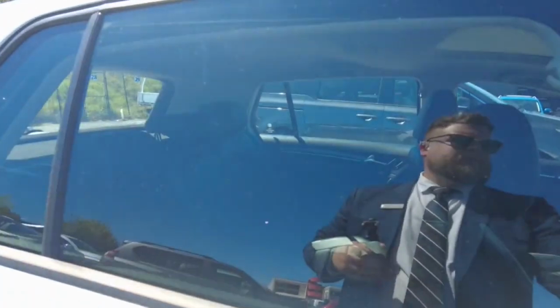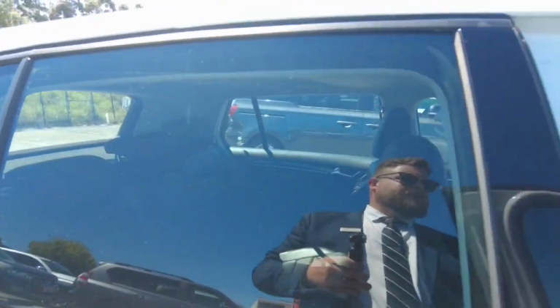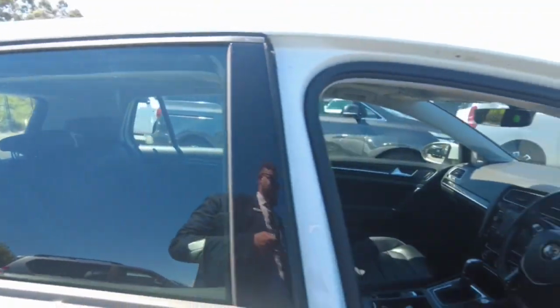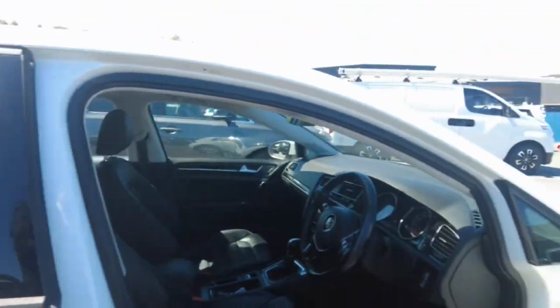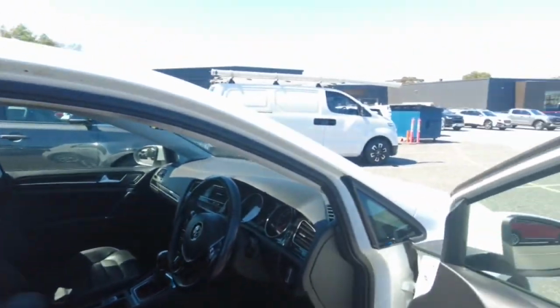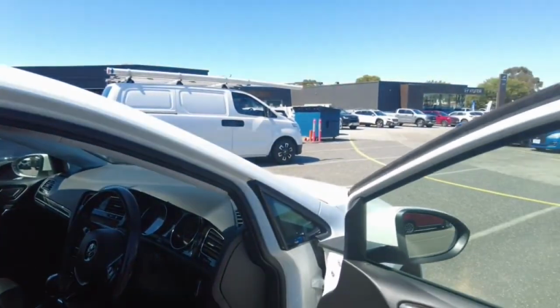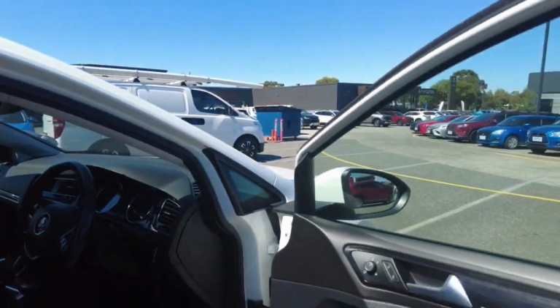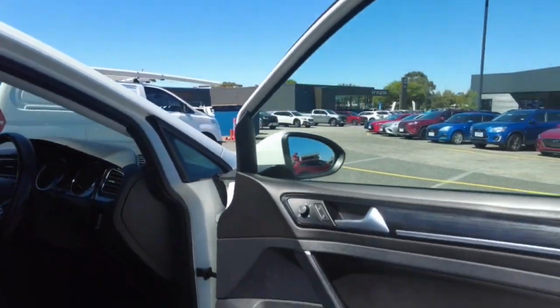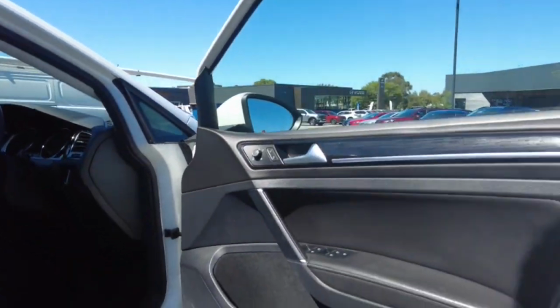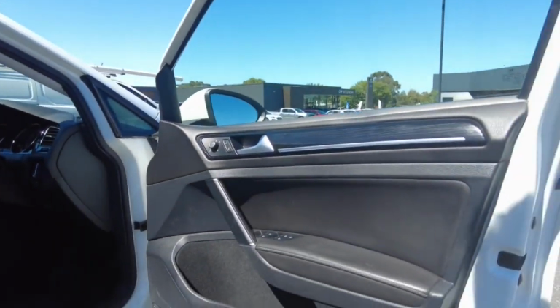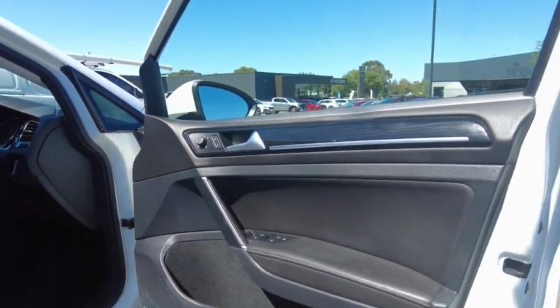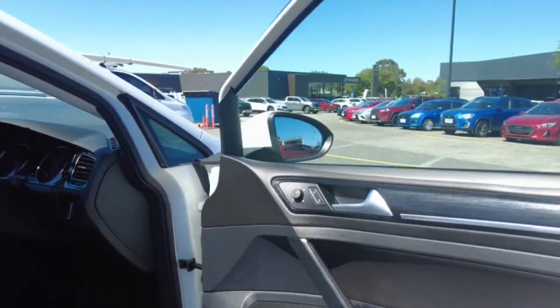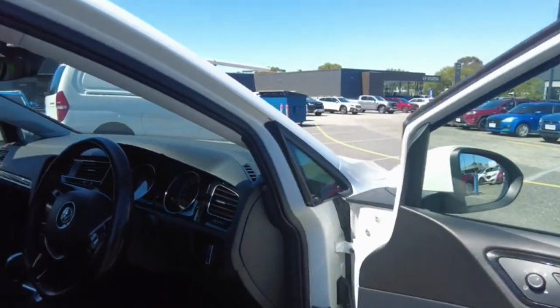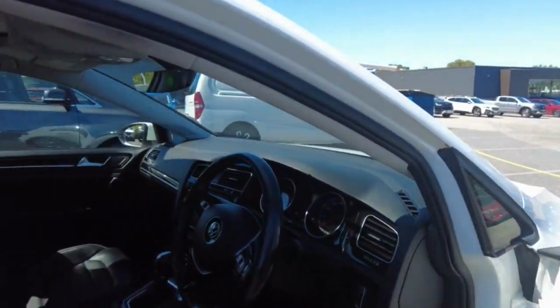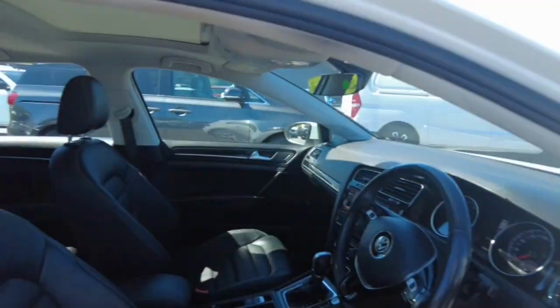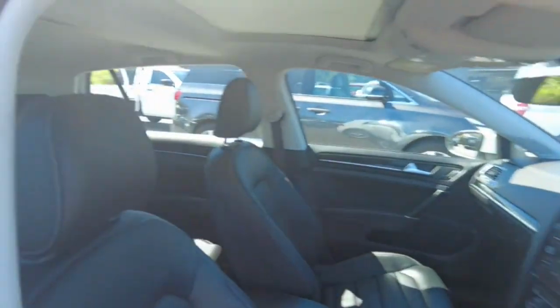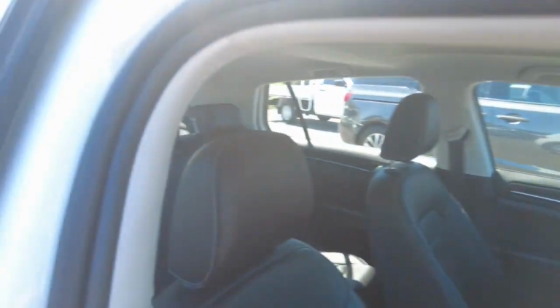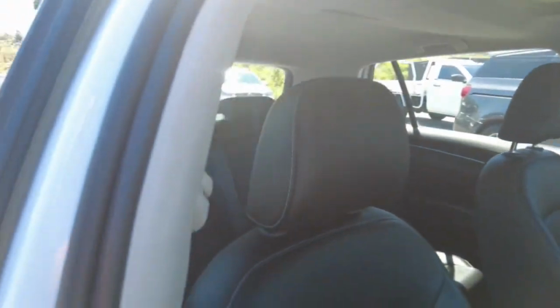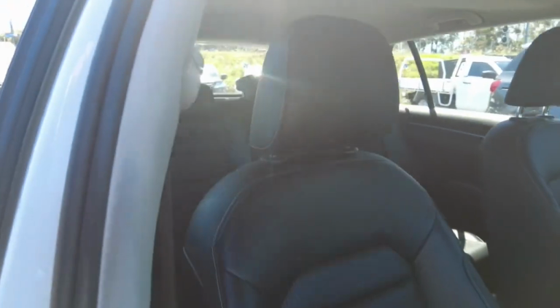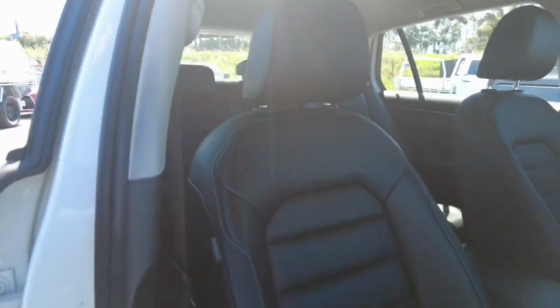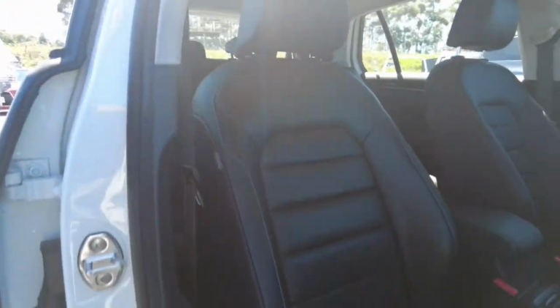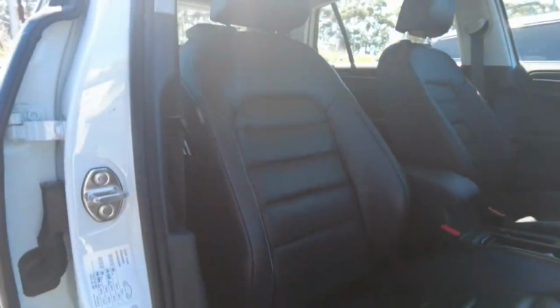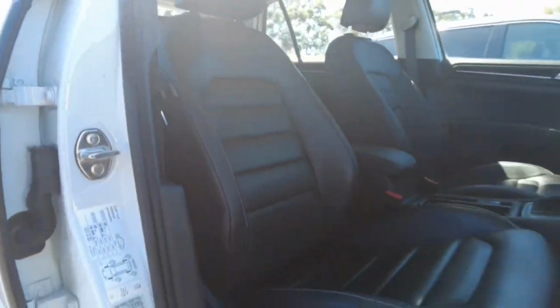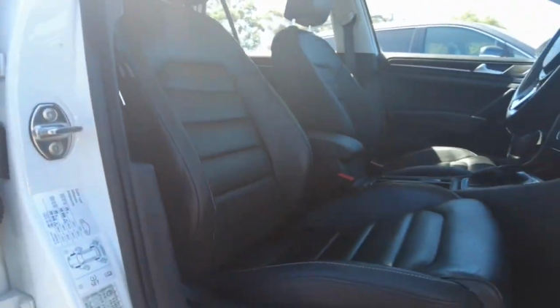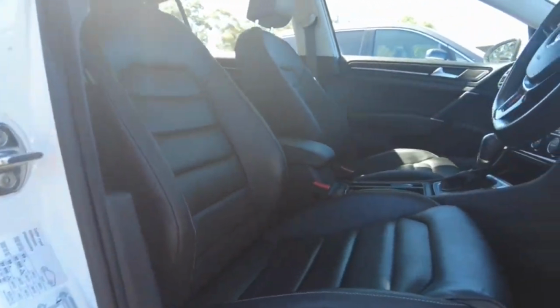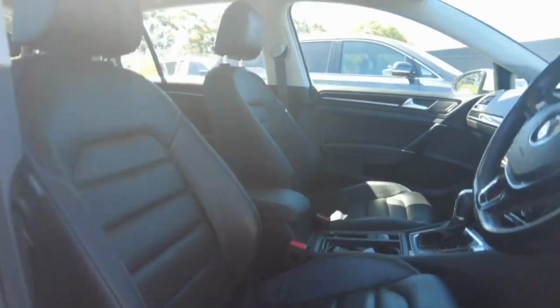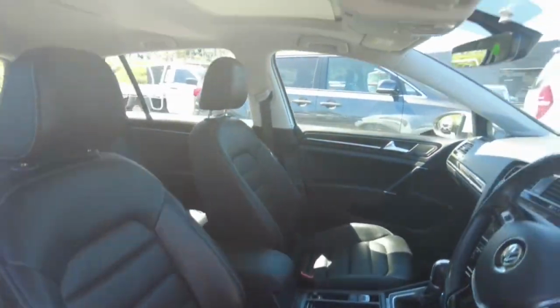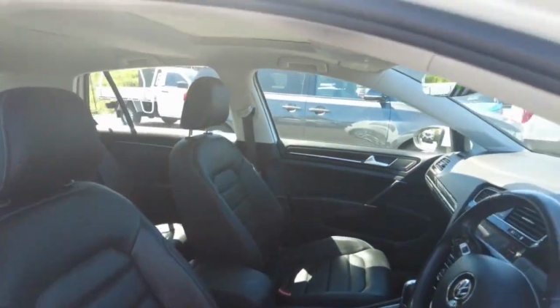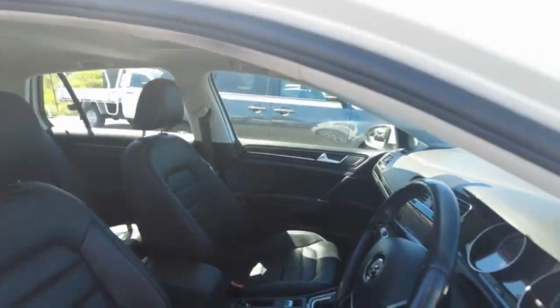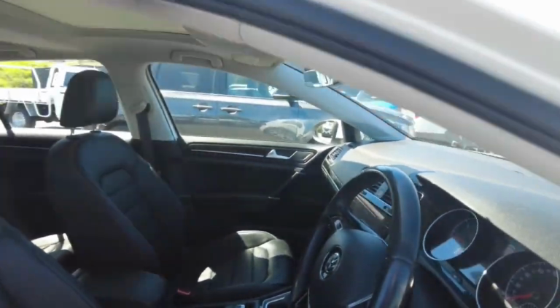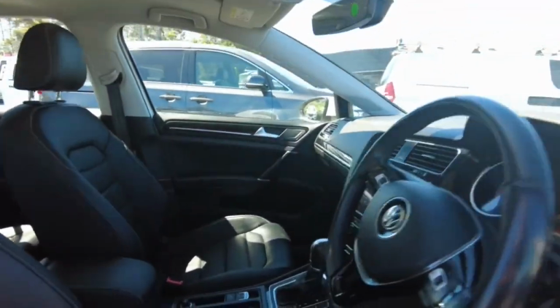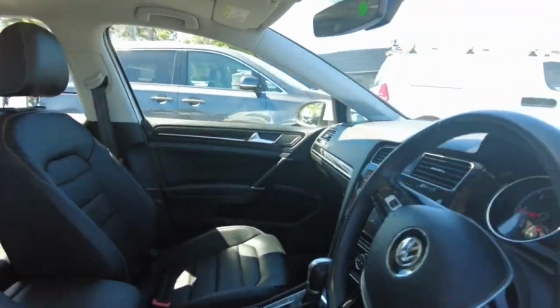I'll show you the interior. So you've got the driver's side door just there. You've got the driver's seat — power, memory seats and everything like that too. Let's quickly jump in.